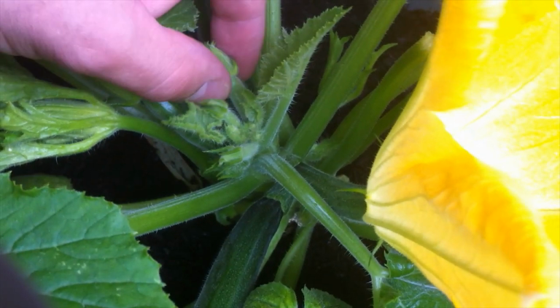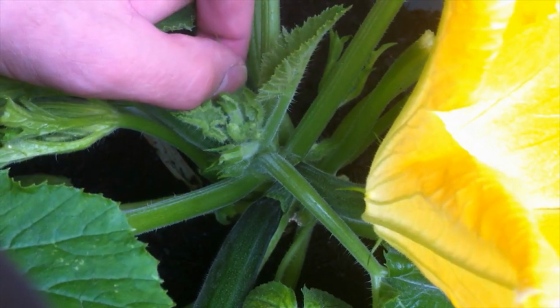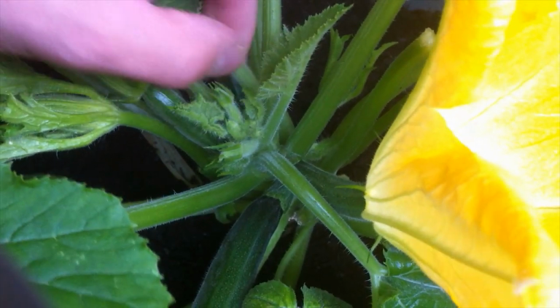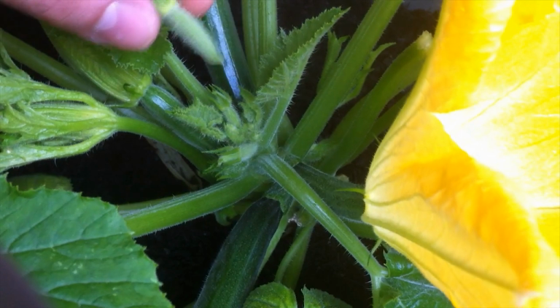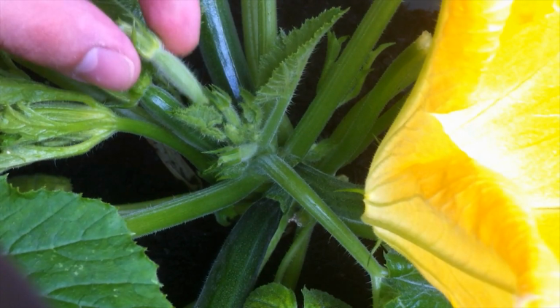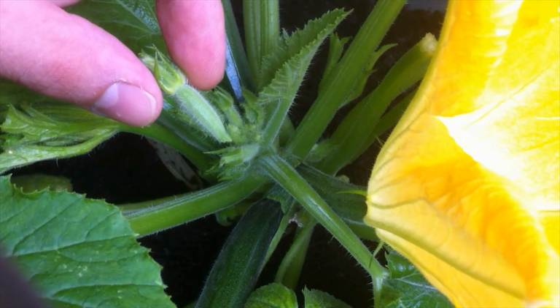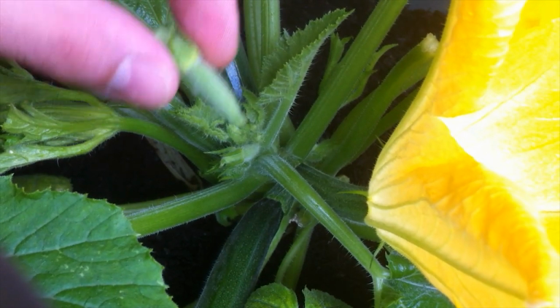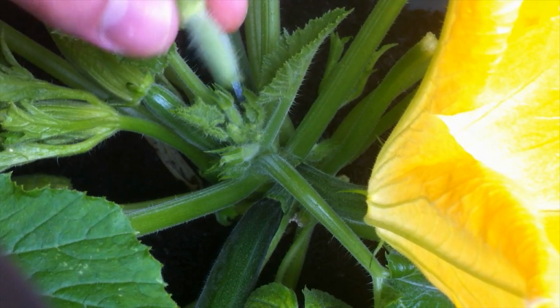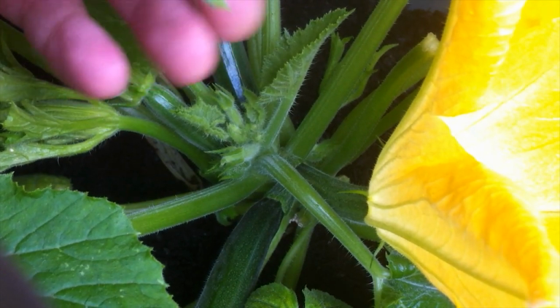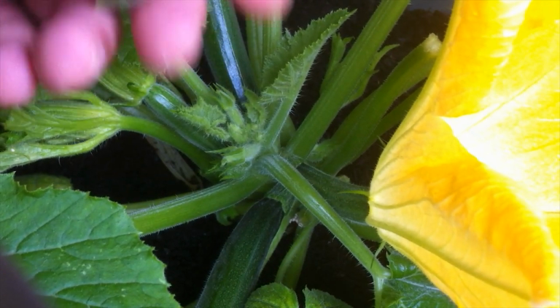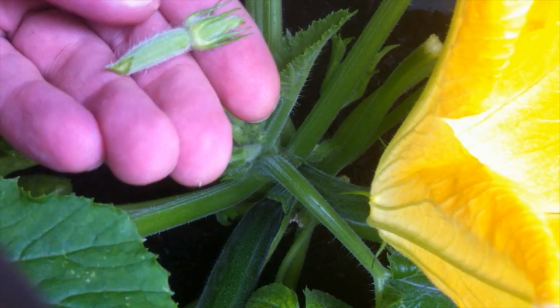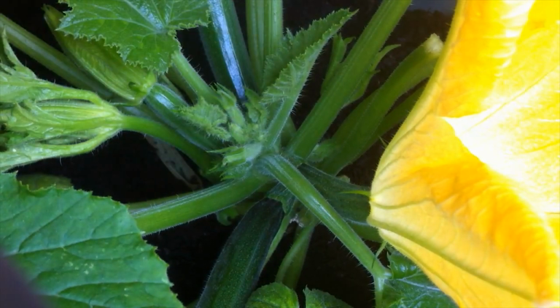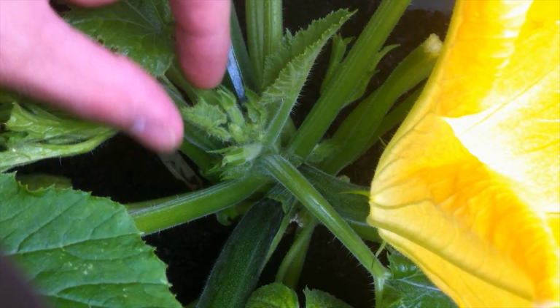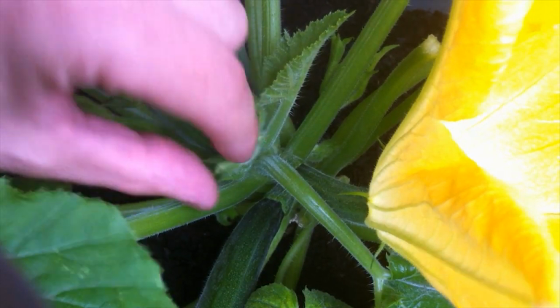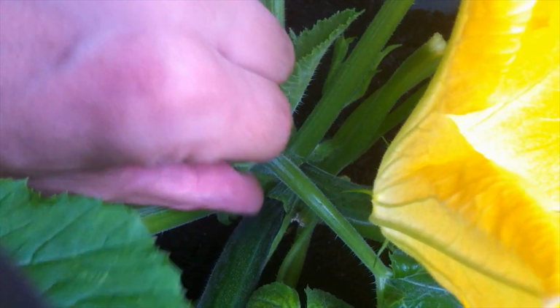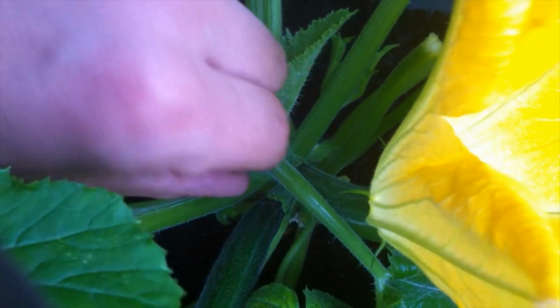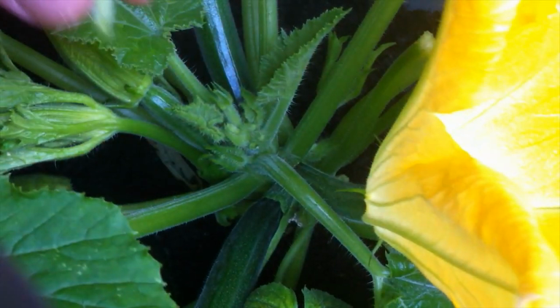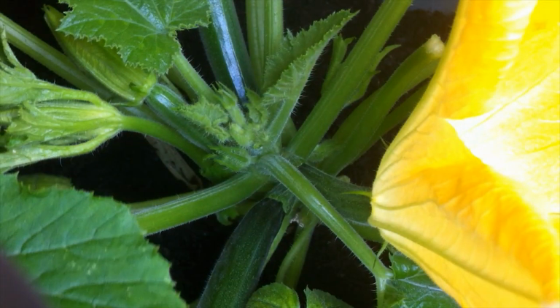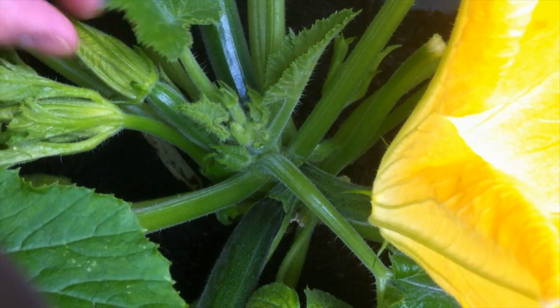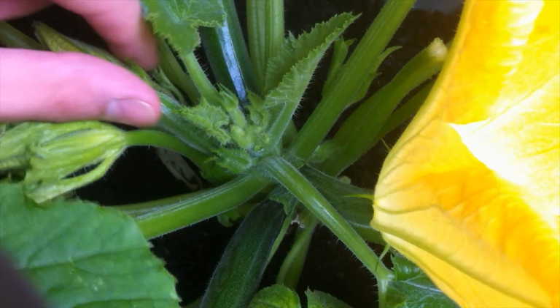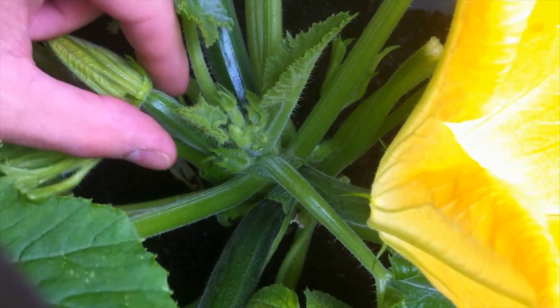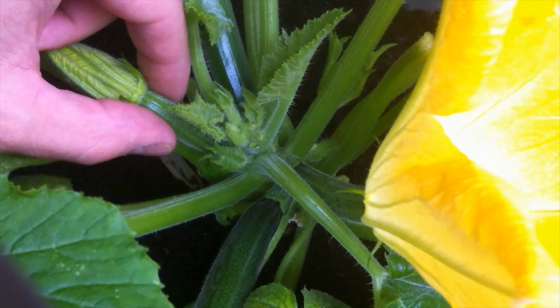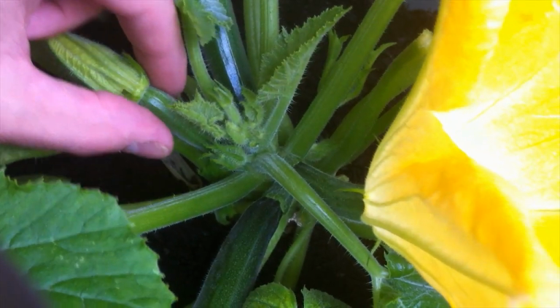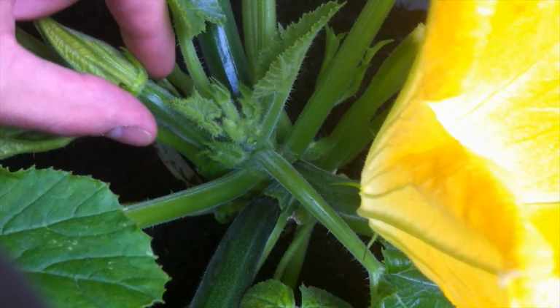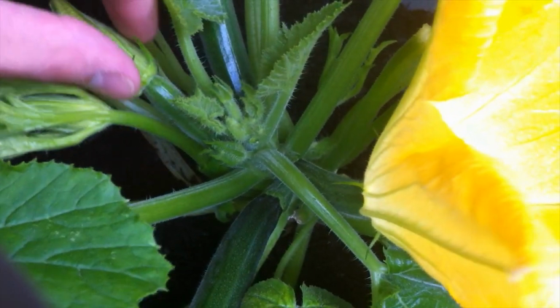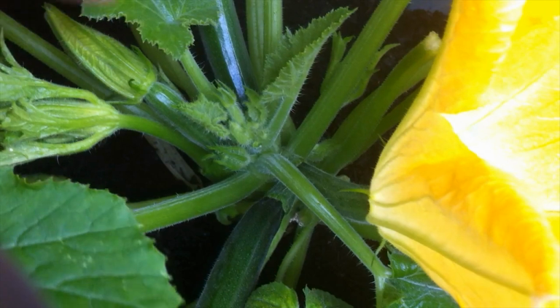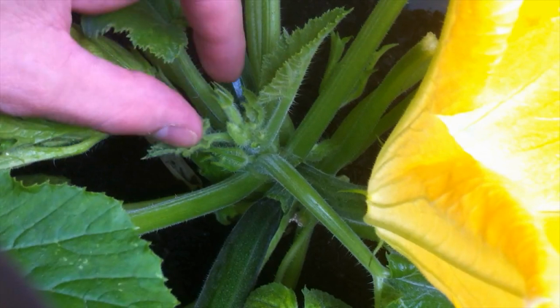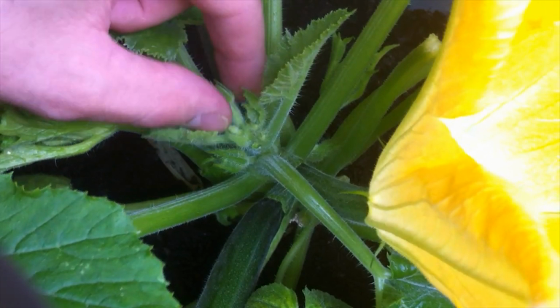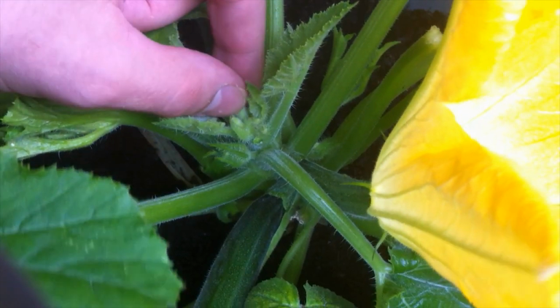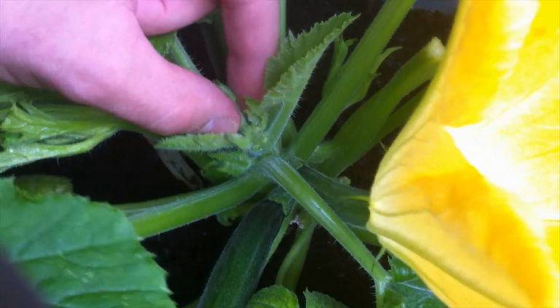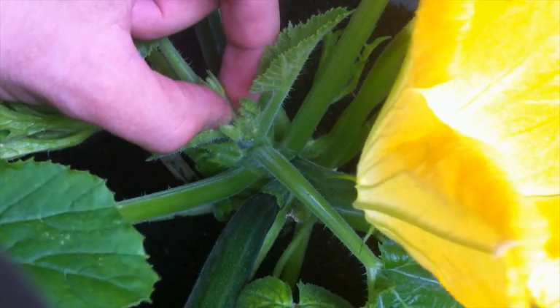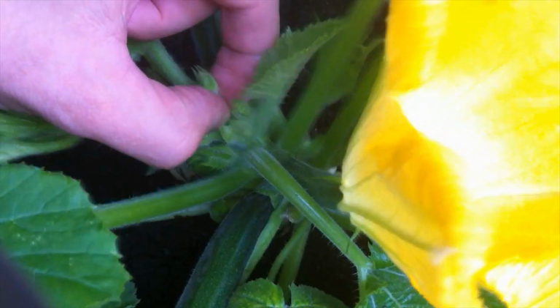In order to remove them, we're just going to give it a slight twist and then pull away from the plant — the smaller ones should come off quite easily. I'm just going to go around and remove any of the smaller zucchinis without damaging any of the leaves or any of the other growth.